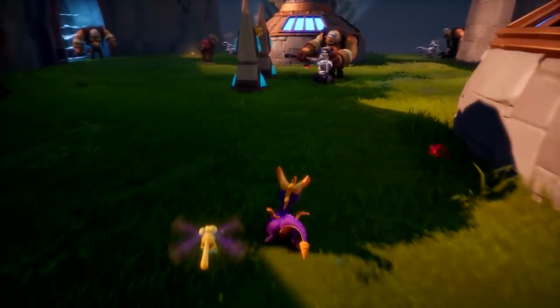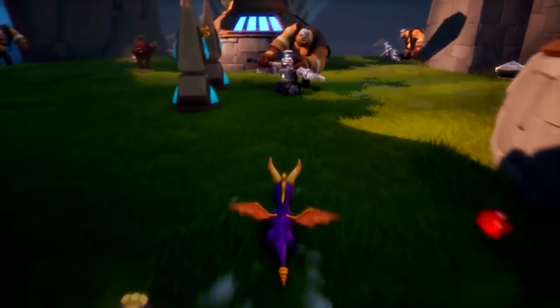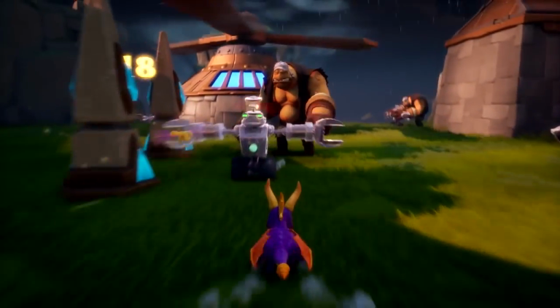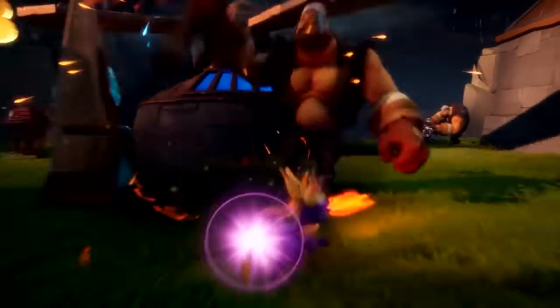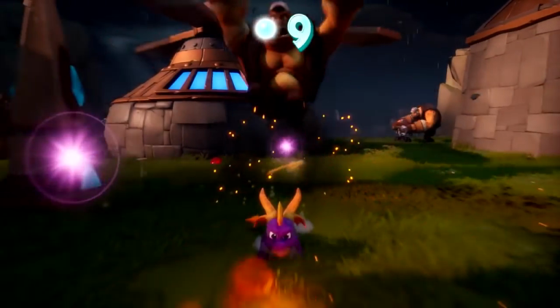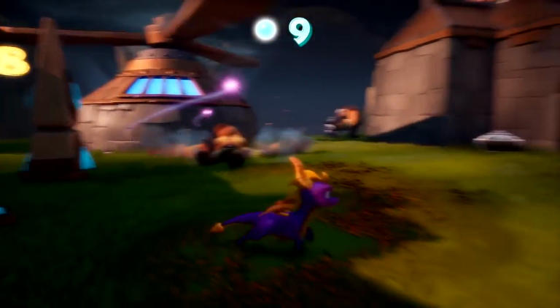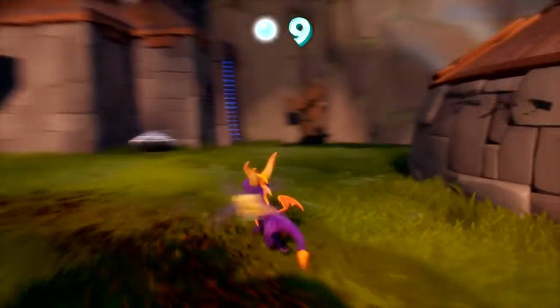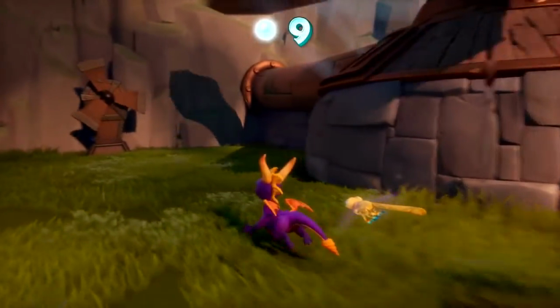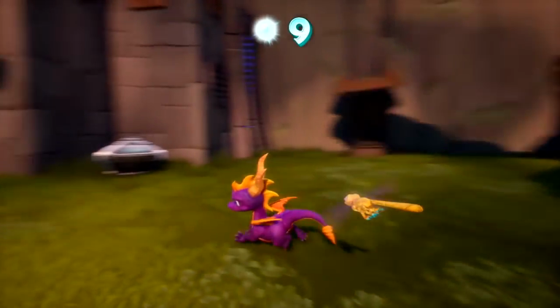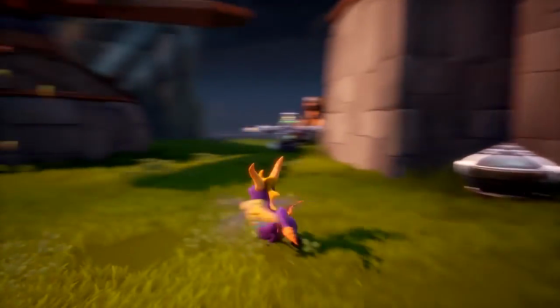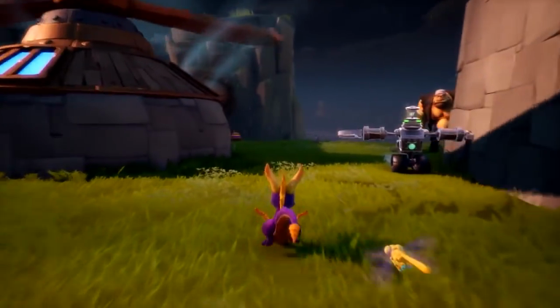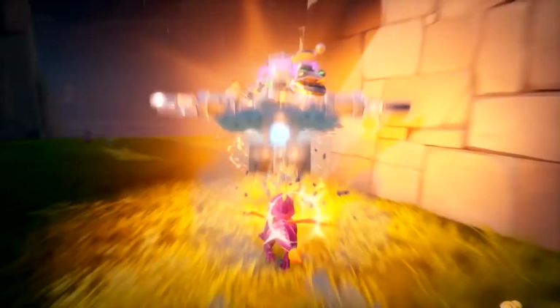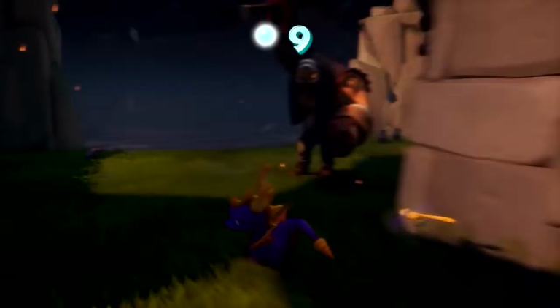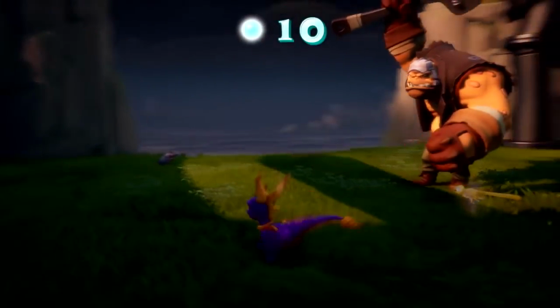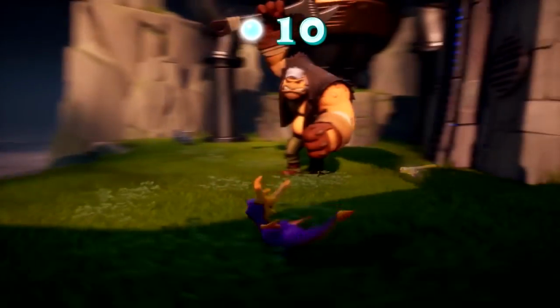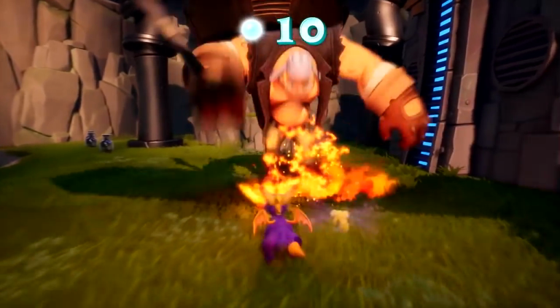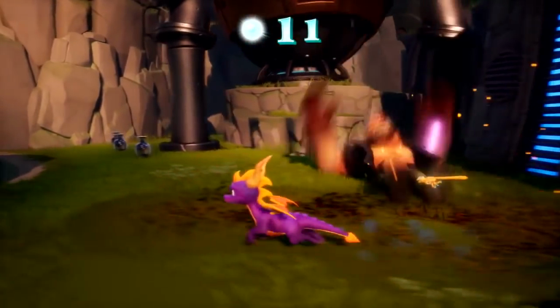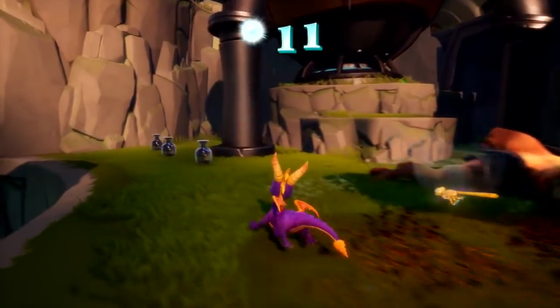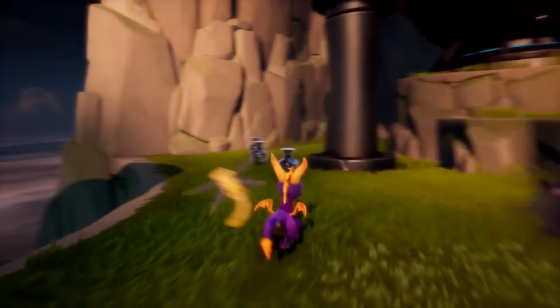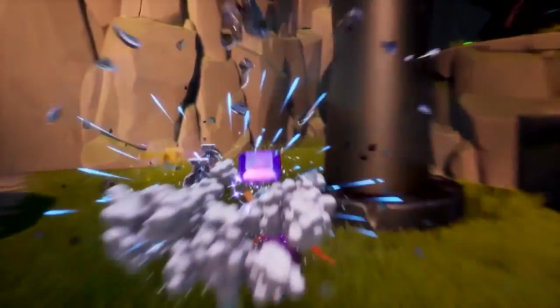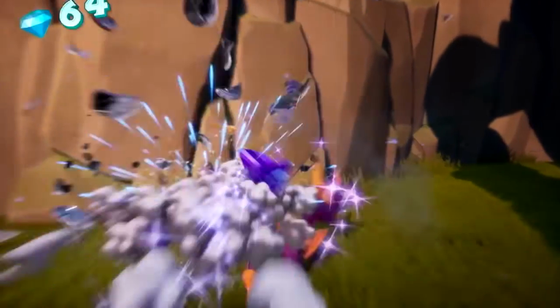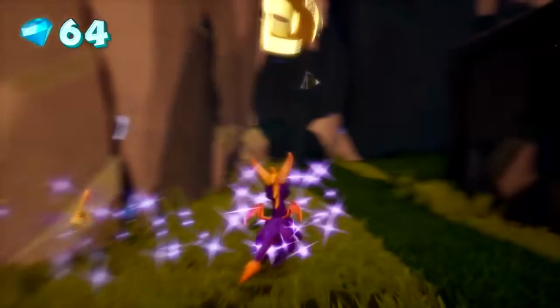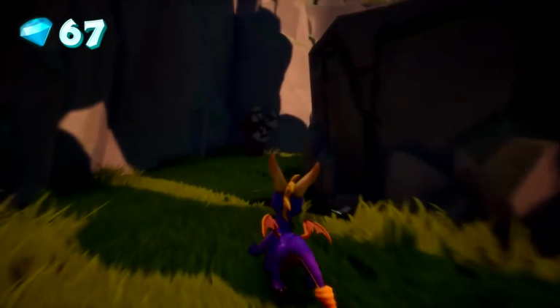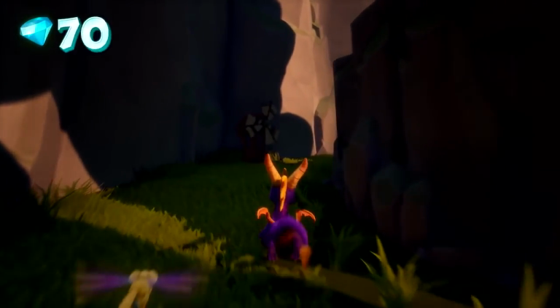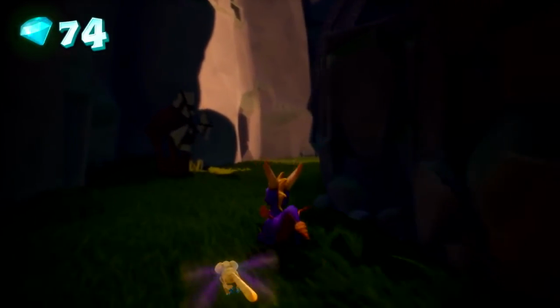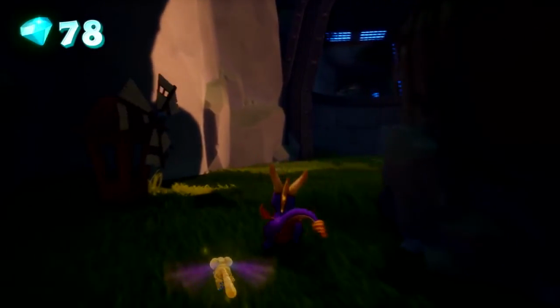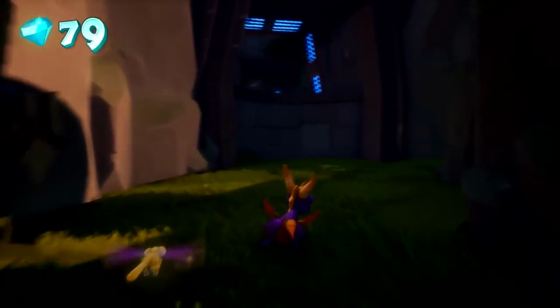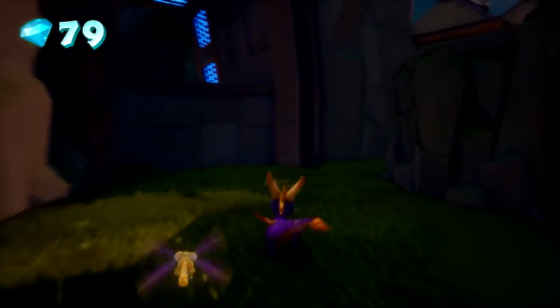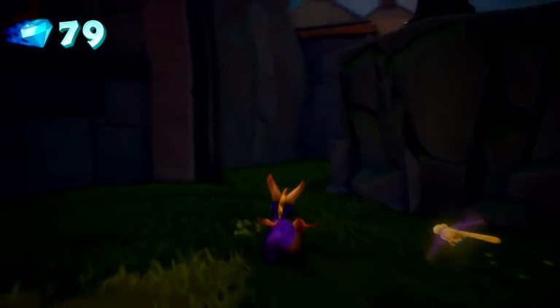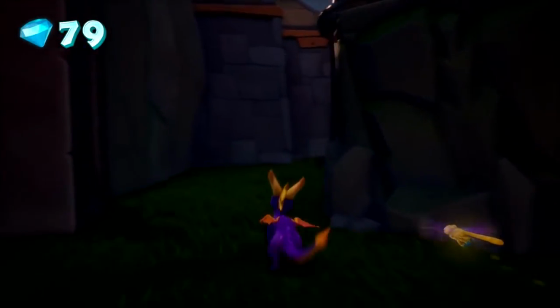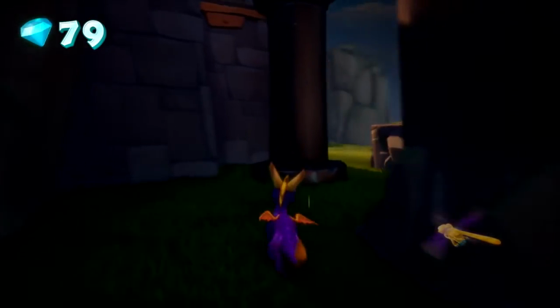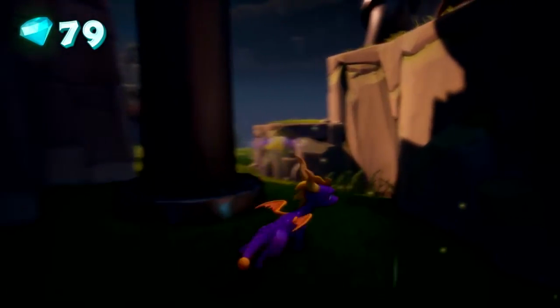Here you can see how Toys for Bob enhanced and reimagined some of the interactions between enemies. You've got the Gear Grinders actually working on the robots. There's also some really fun additional details, like the gear logo on the back of the Gear Grinders' jacket.